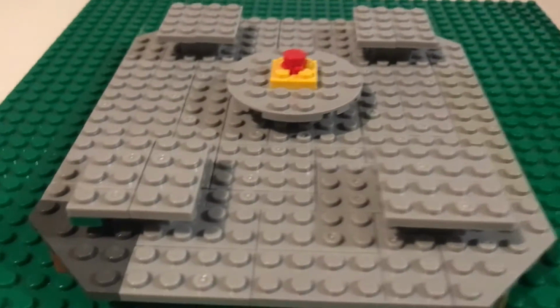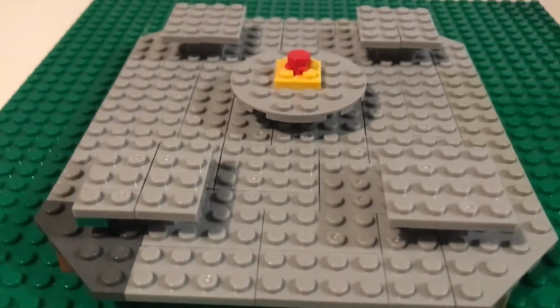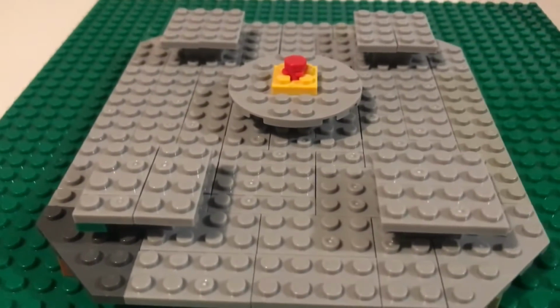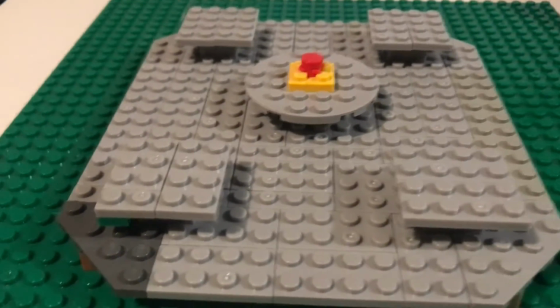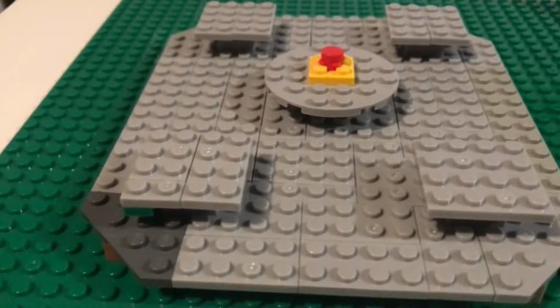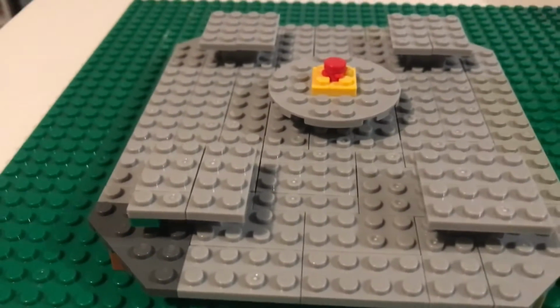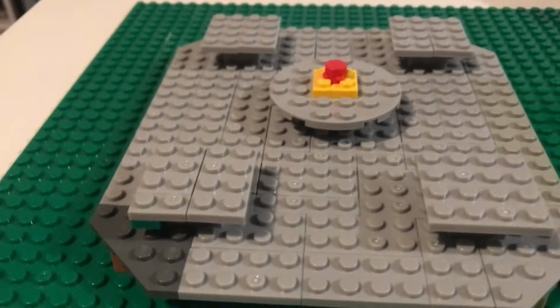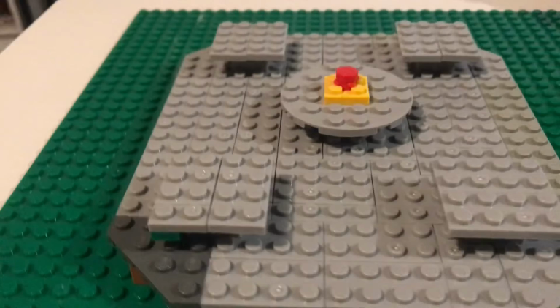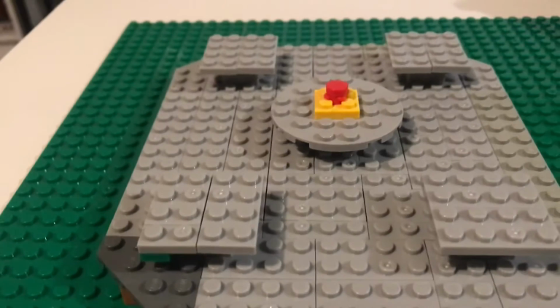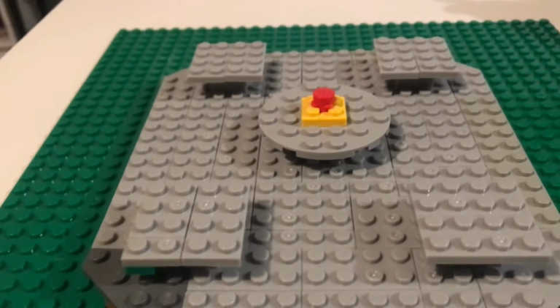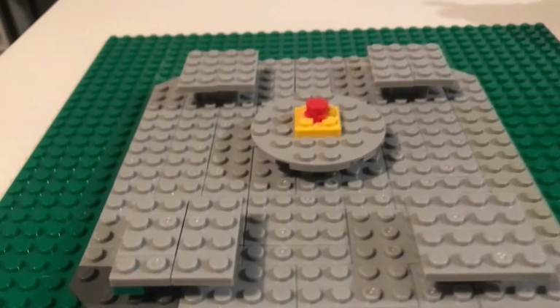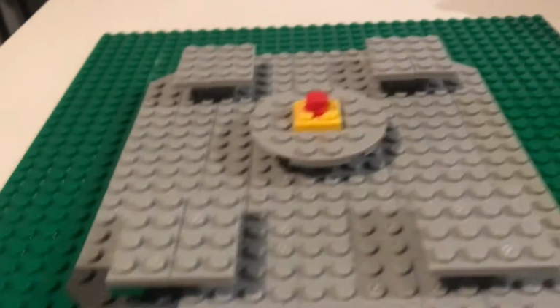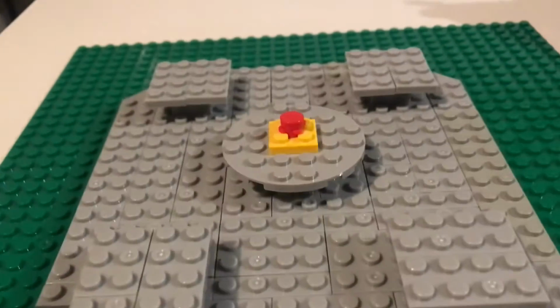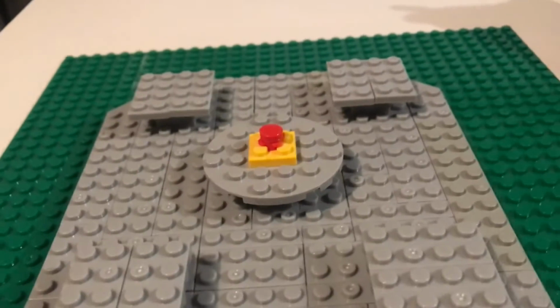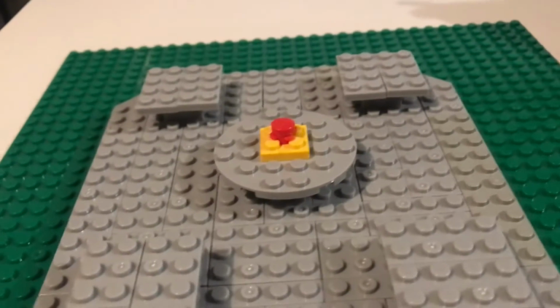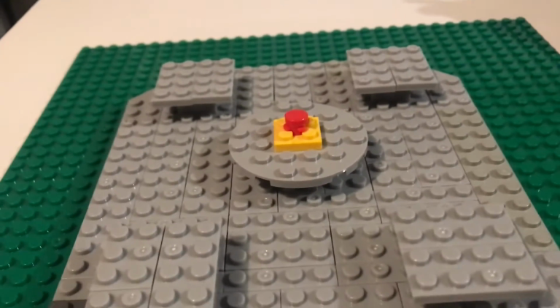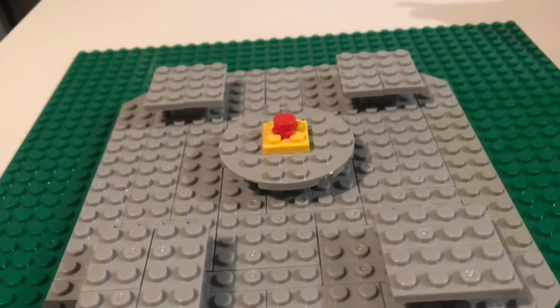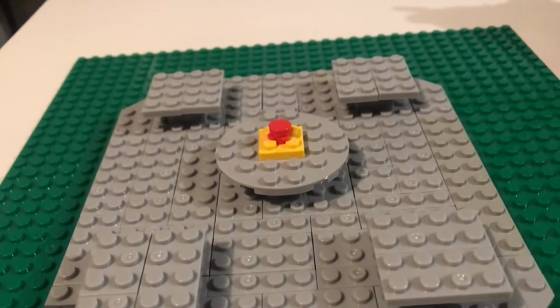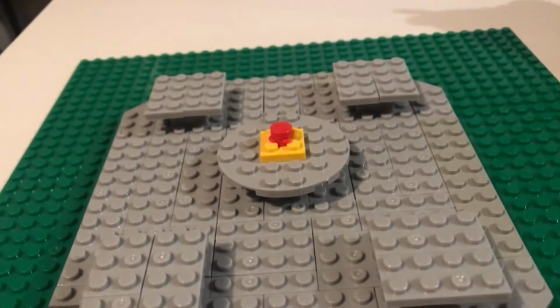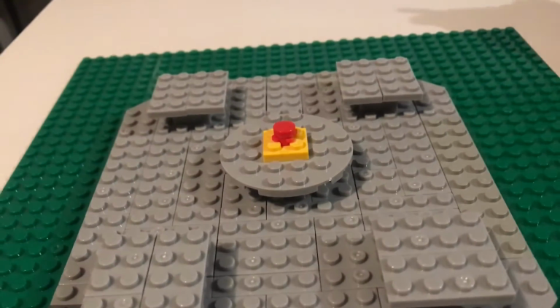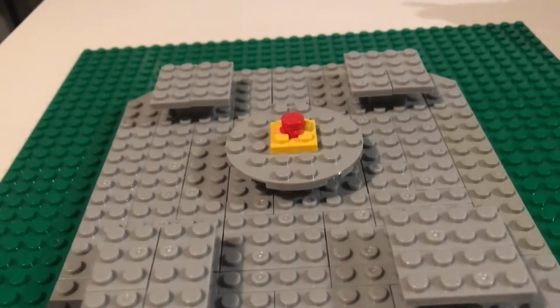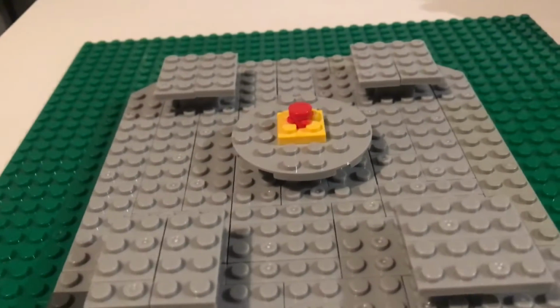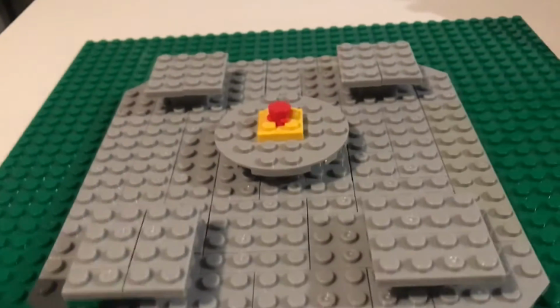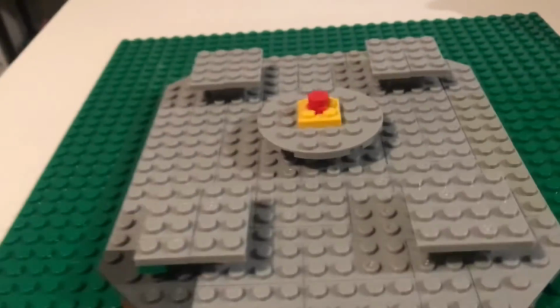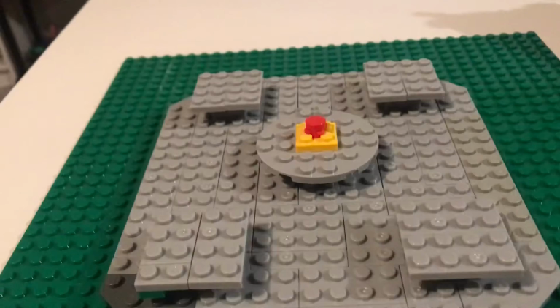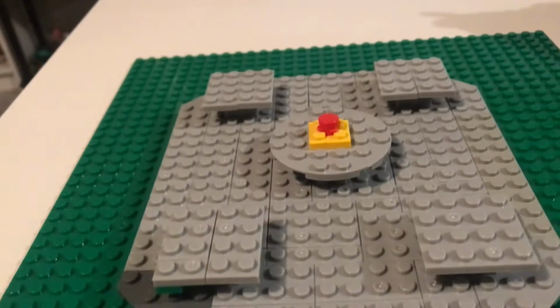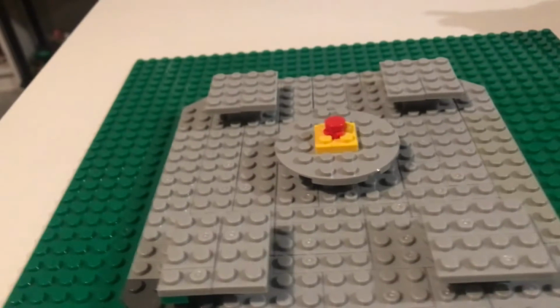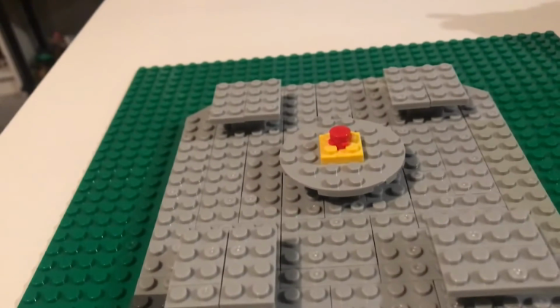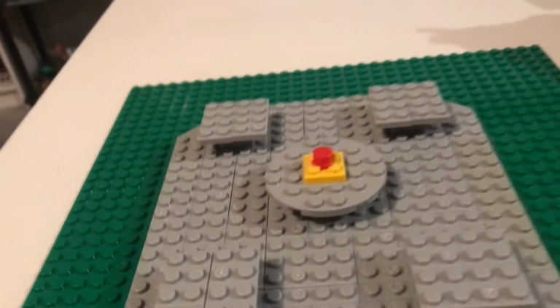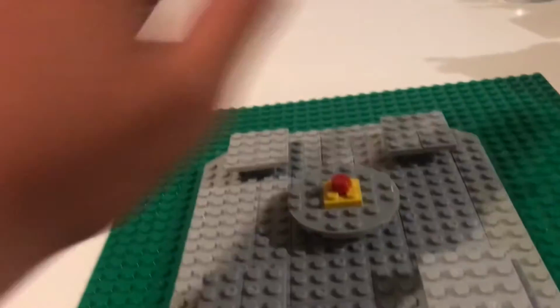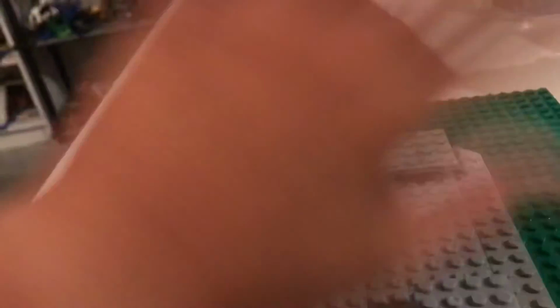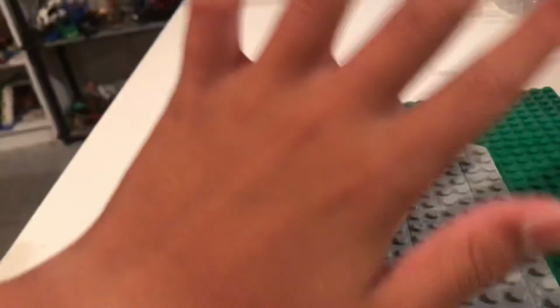And yeah, I hope you liked this update. Thank you for watching. This is Otter Bricks and Films. Bye bye!